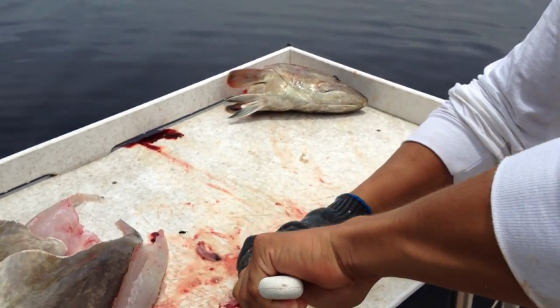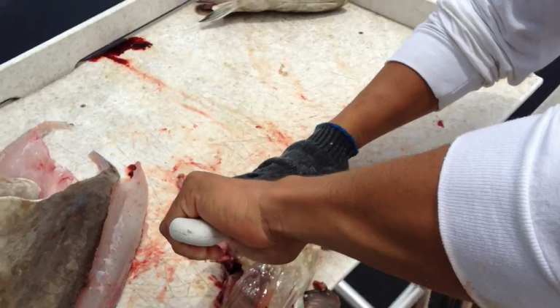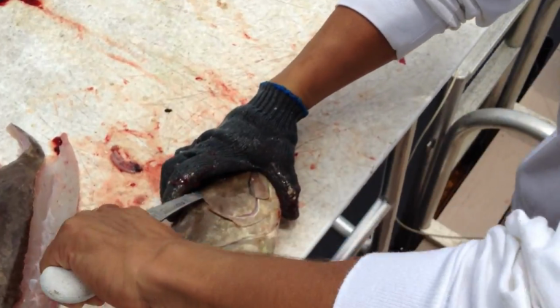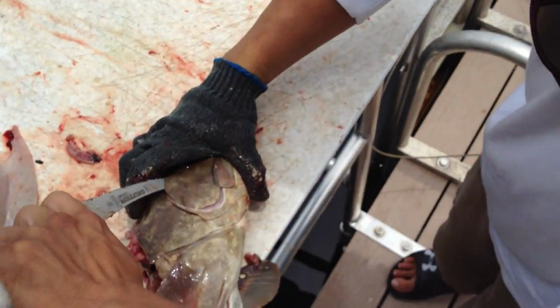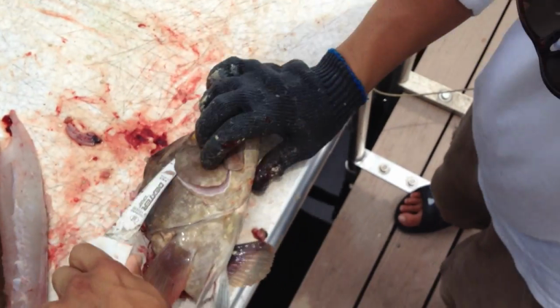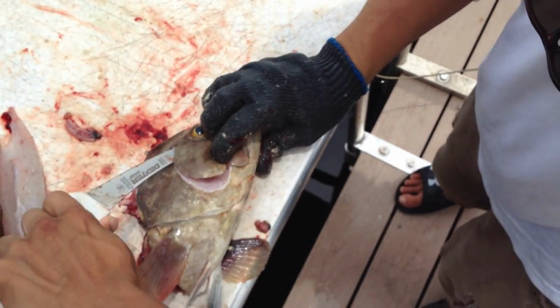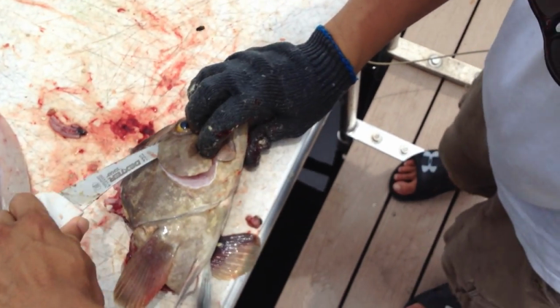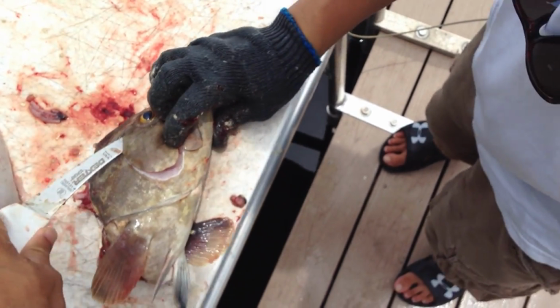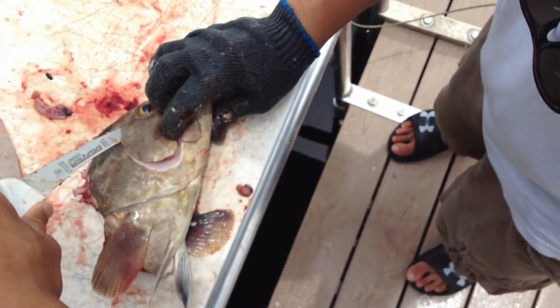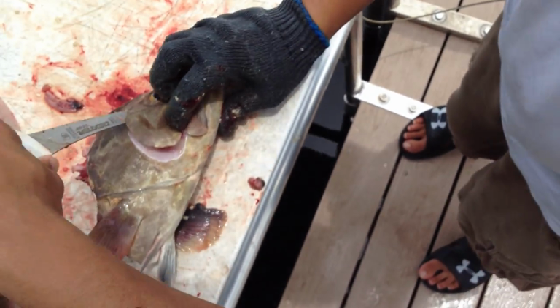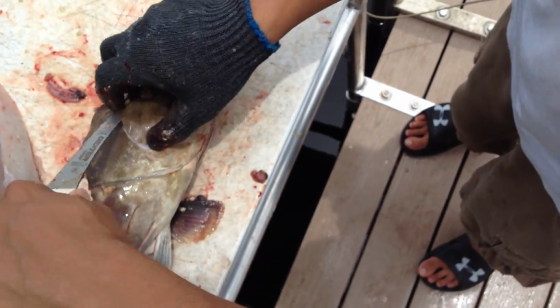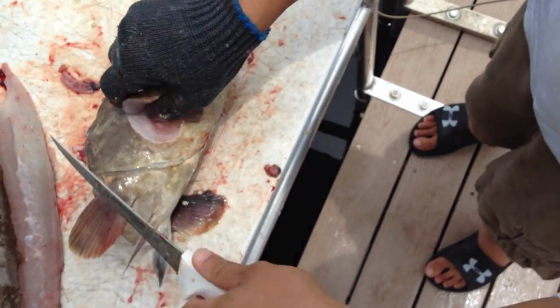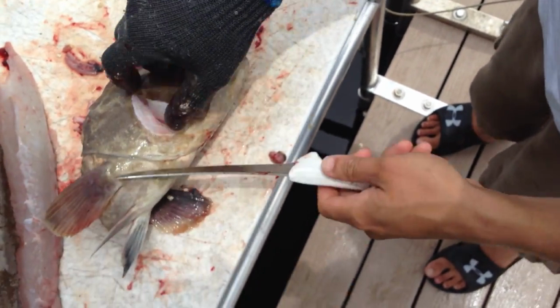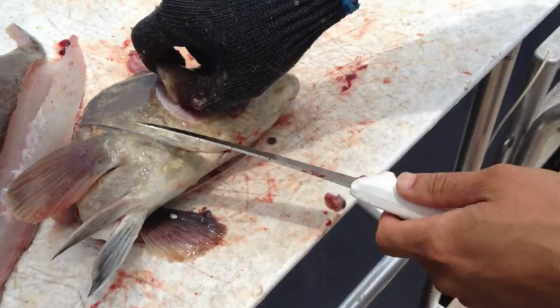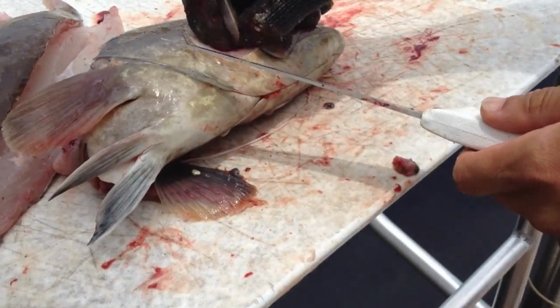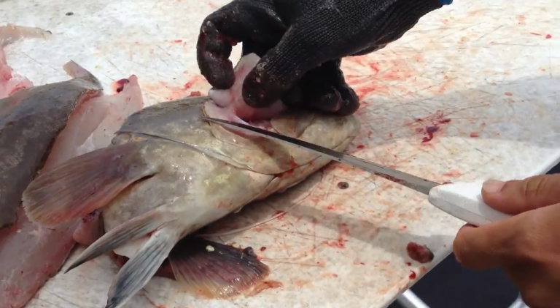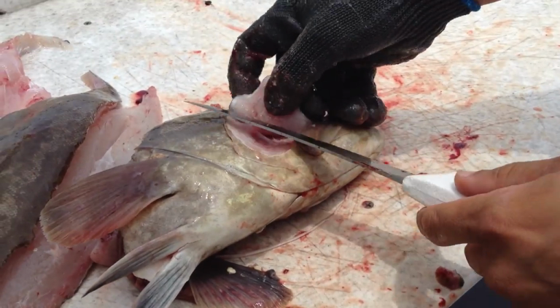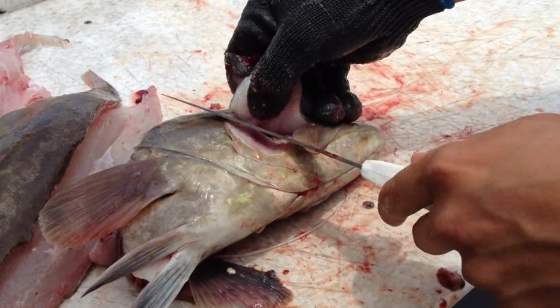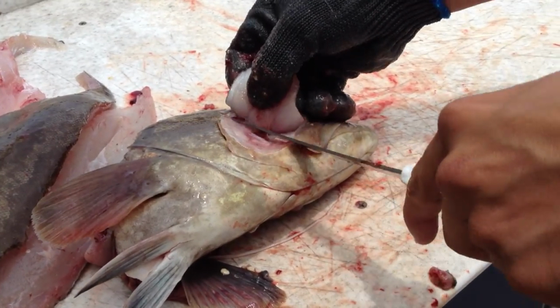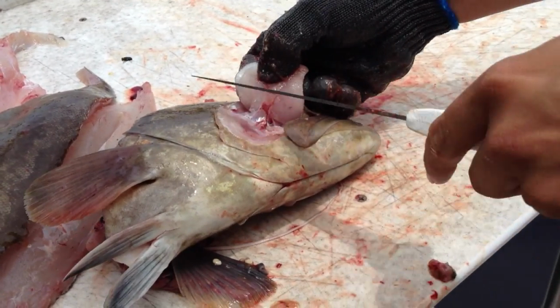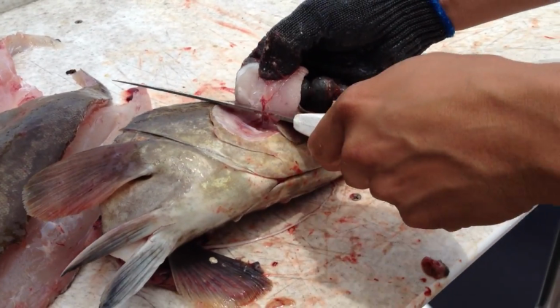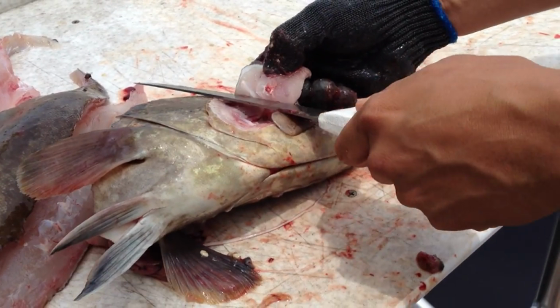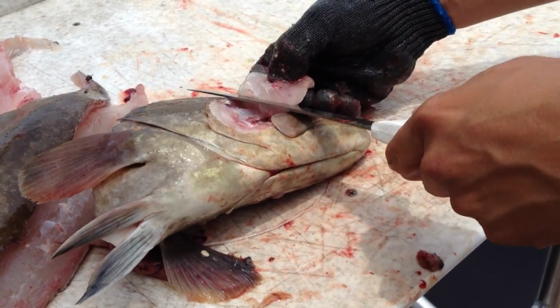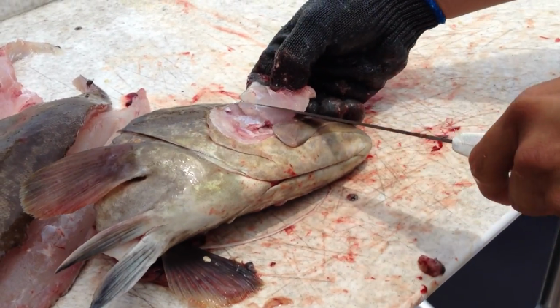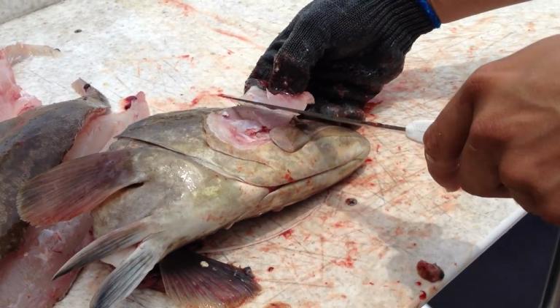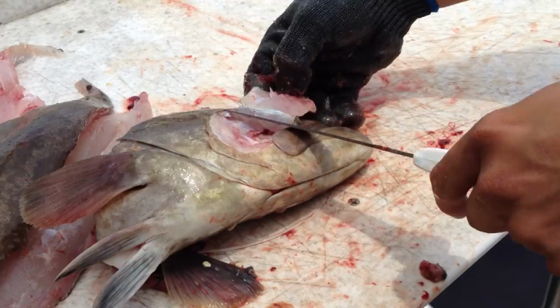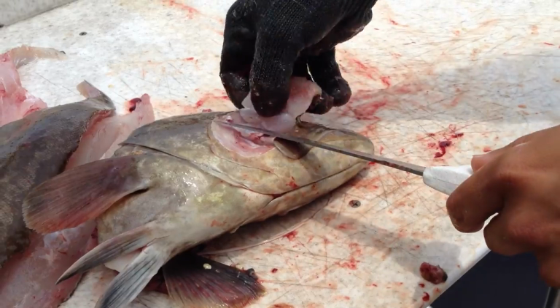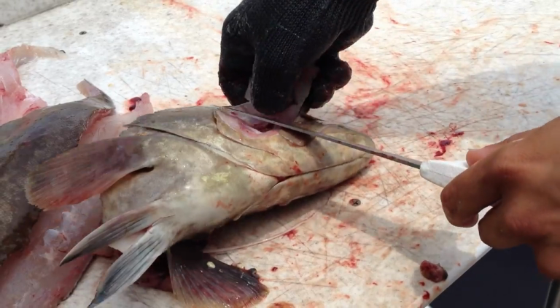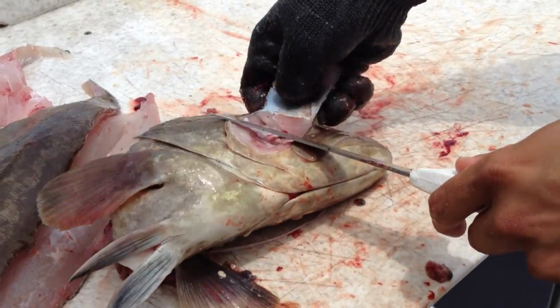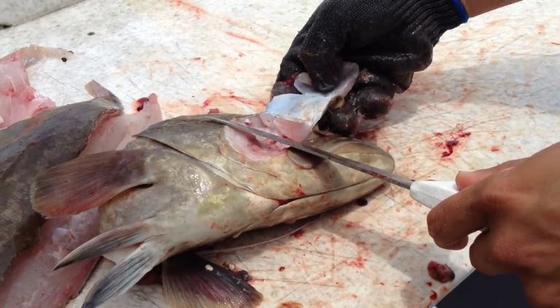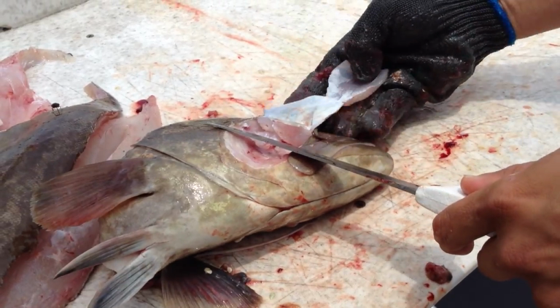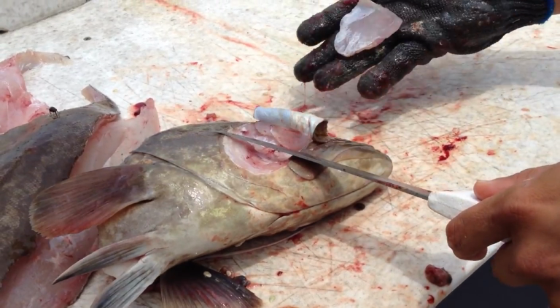There's a little pocket. Go all the way up to the eye. Fold it back, make one slice across all the way to the skin, and it peels right off.